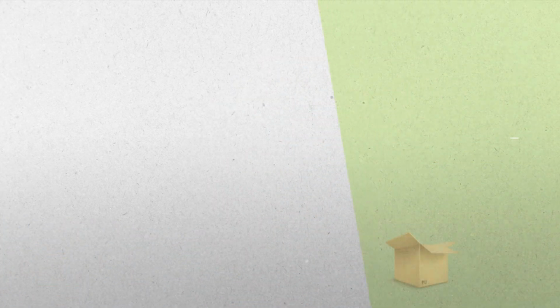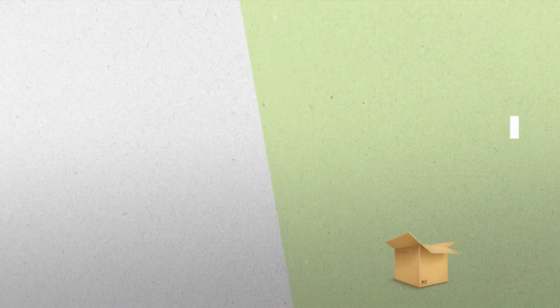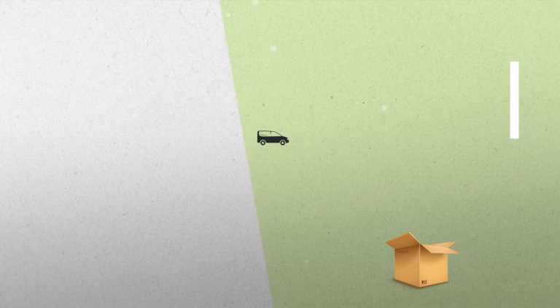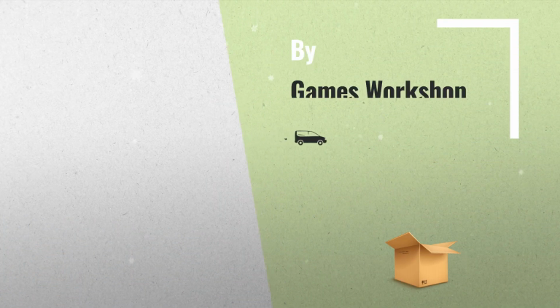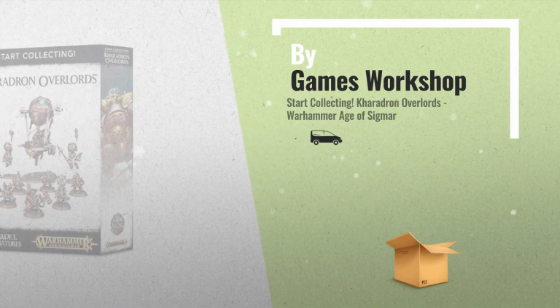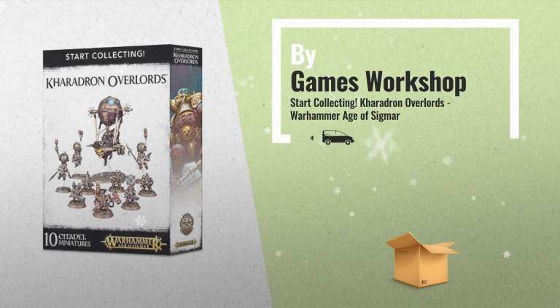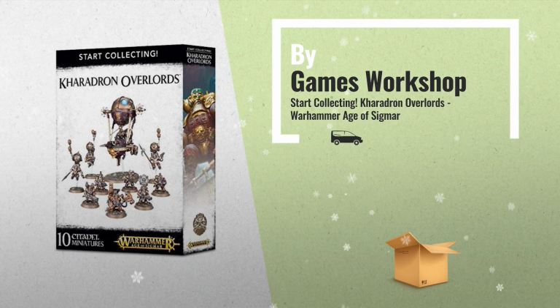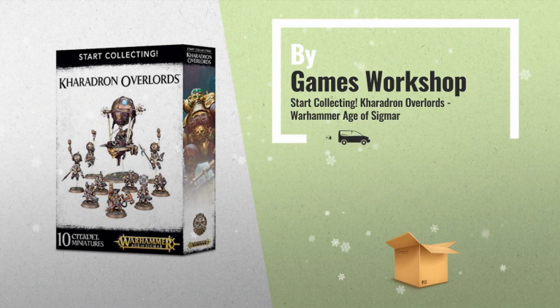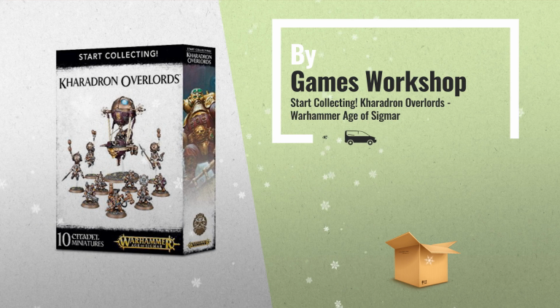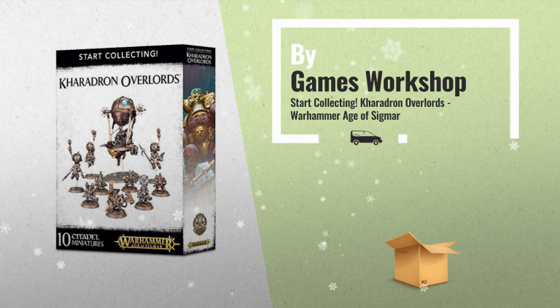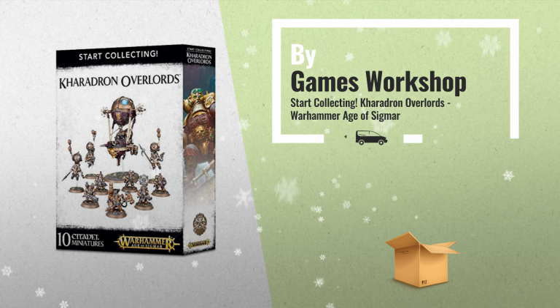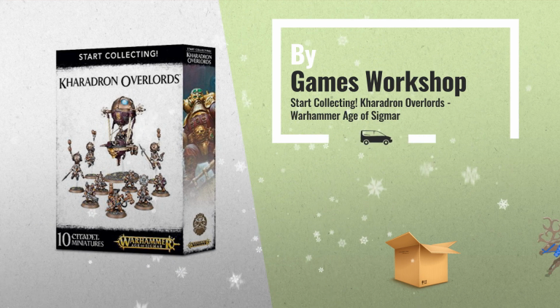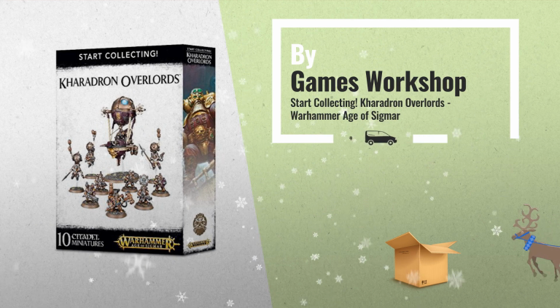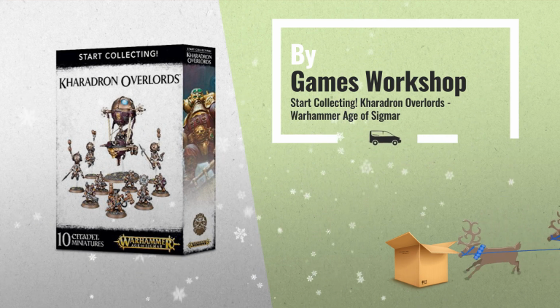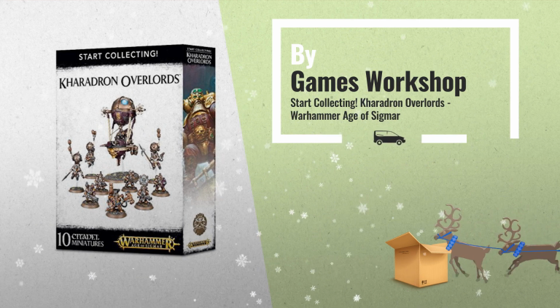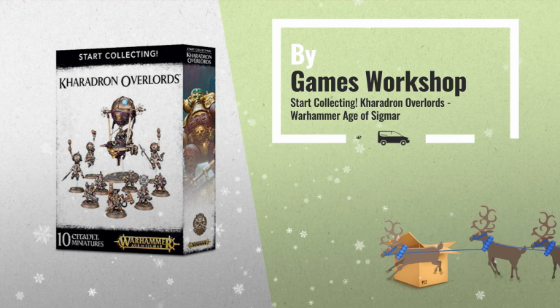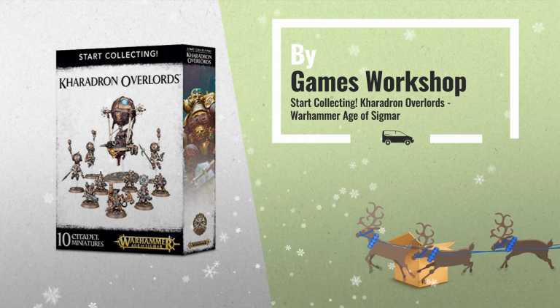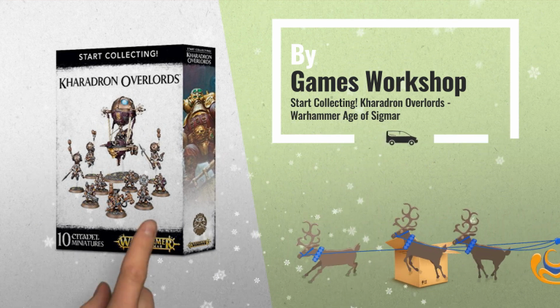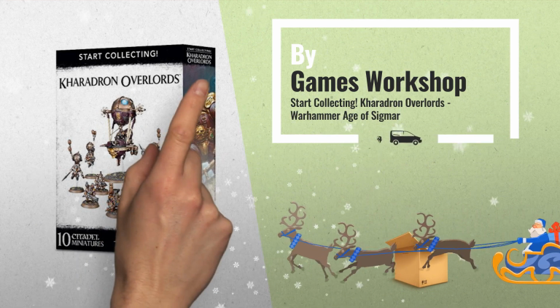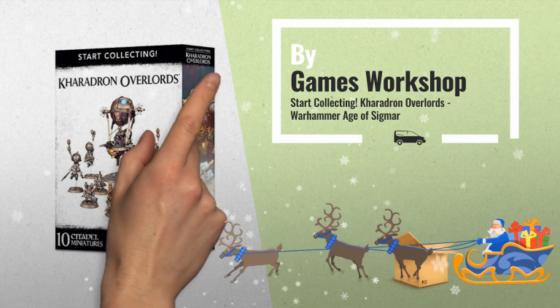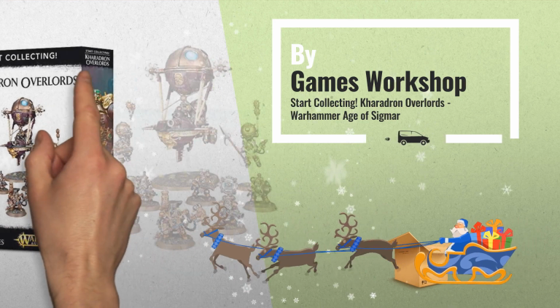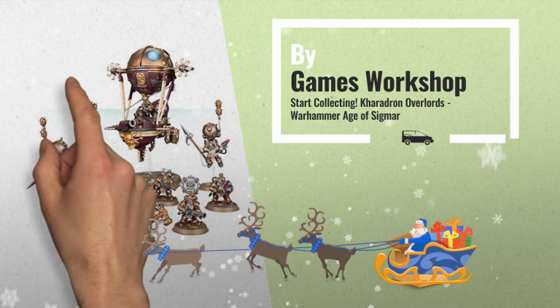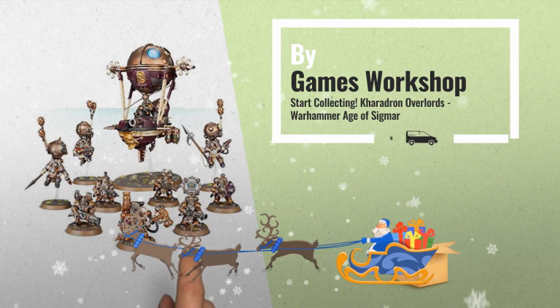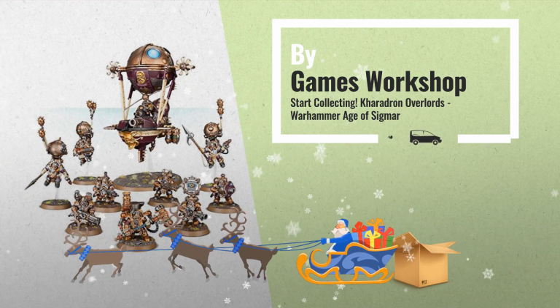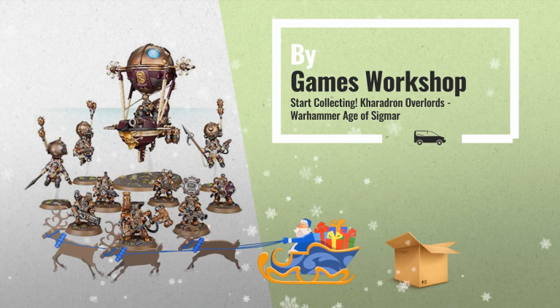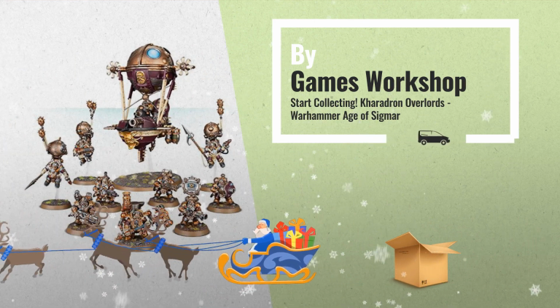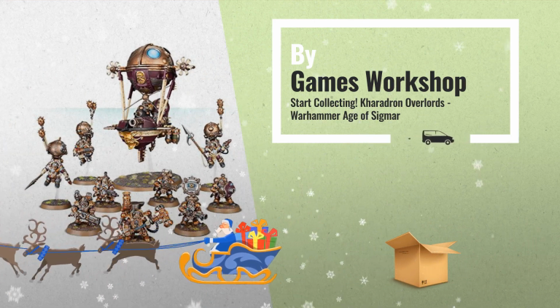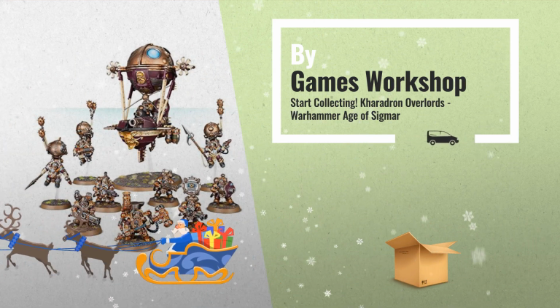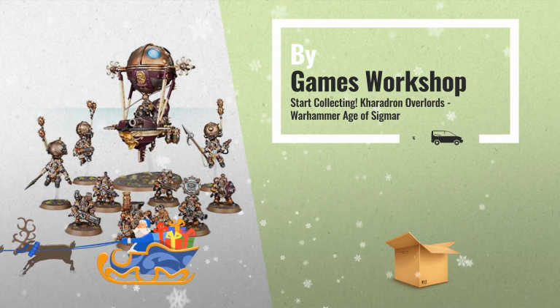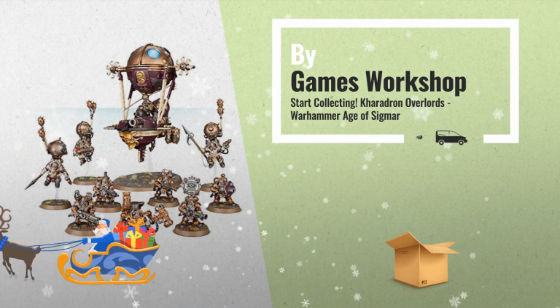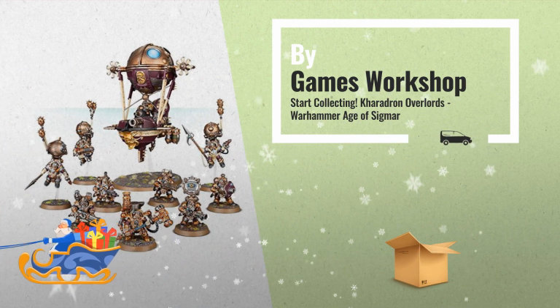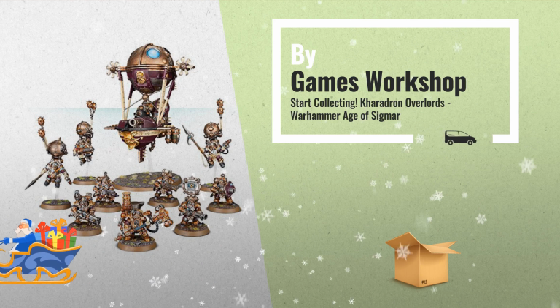Number 4, this is a great value box set that gives you an immediate collection of fantastic Caradon Overlord's miniatures, which you can assemble and use right away in games of Warhammer Age of Sigmar, by Games Workshop.